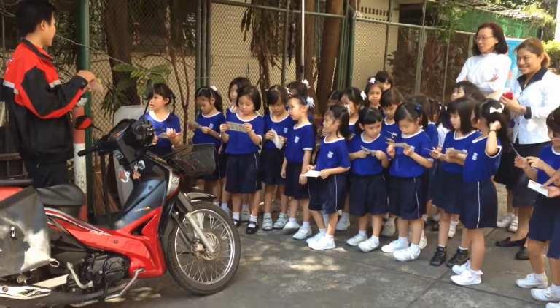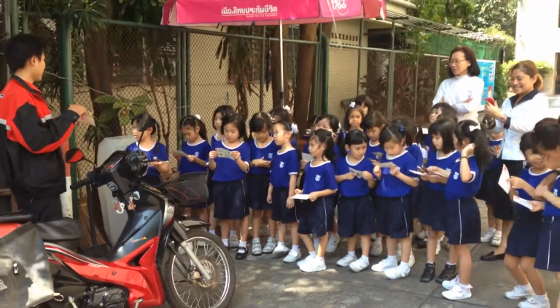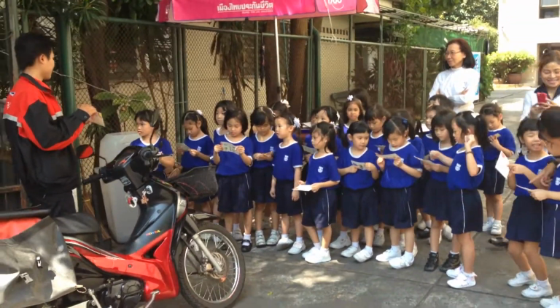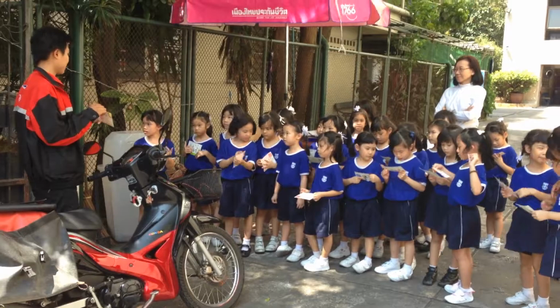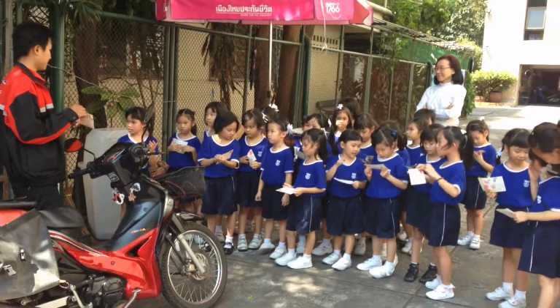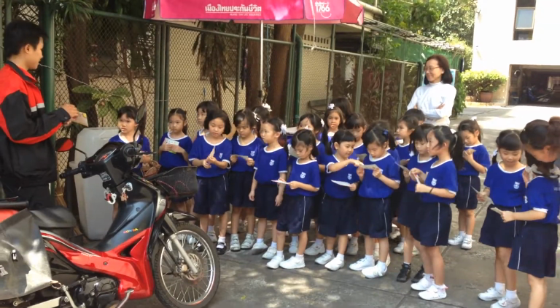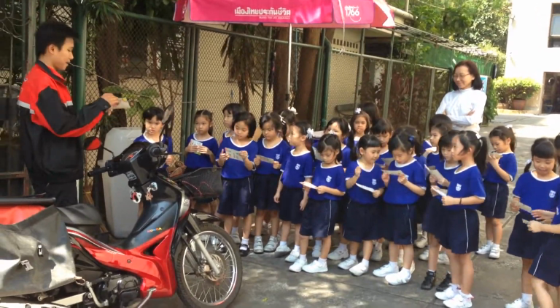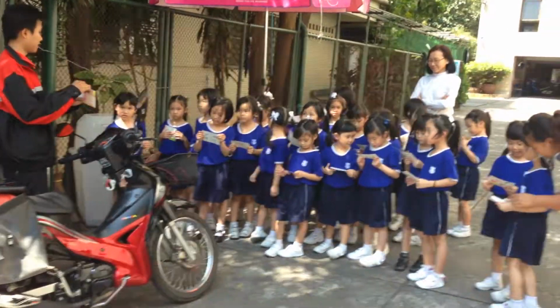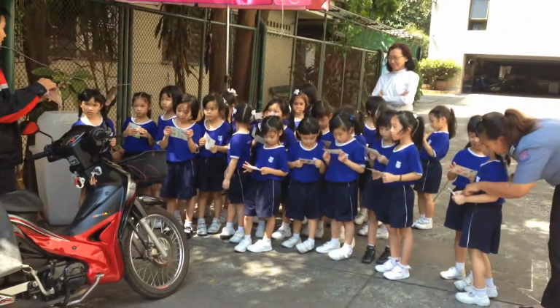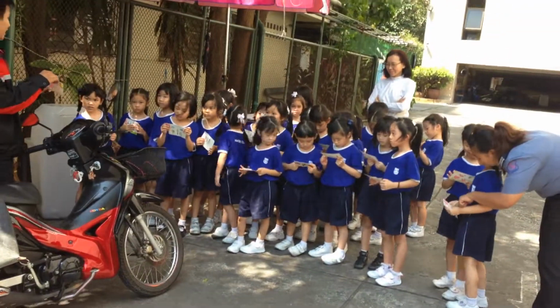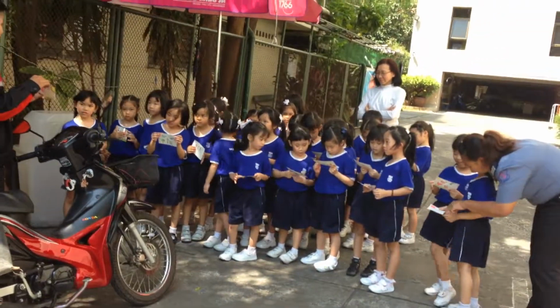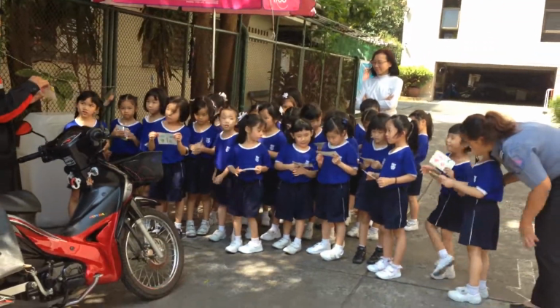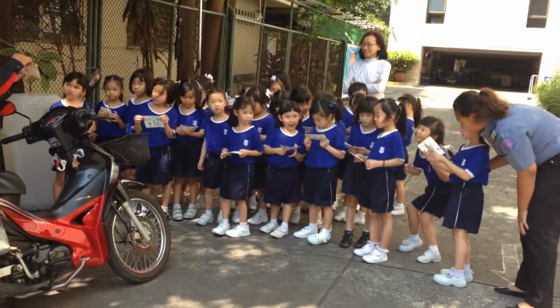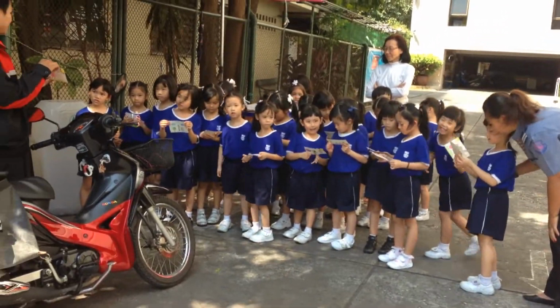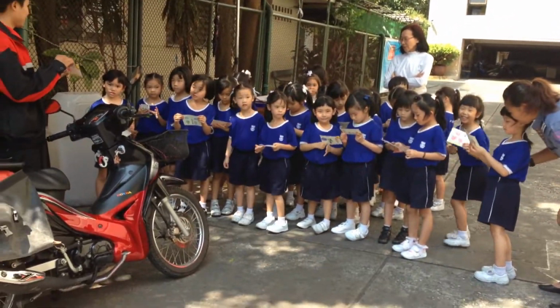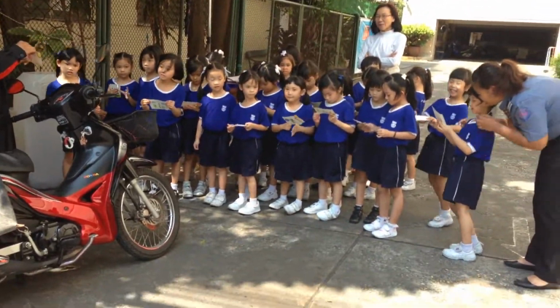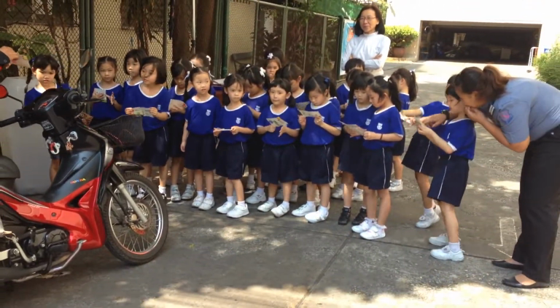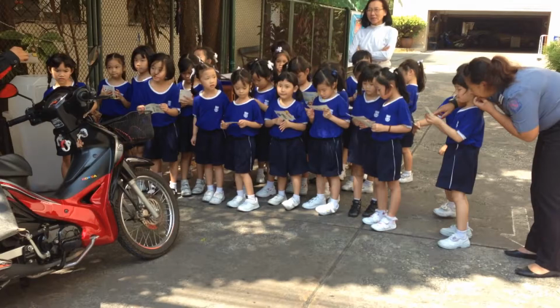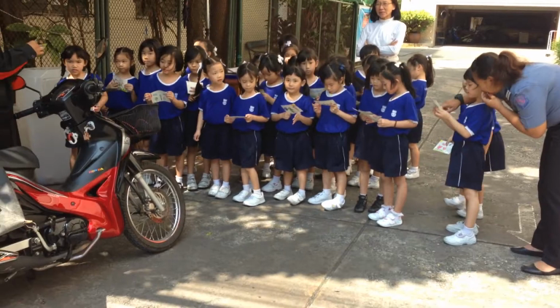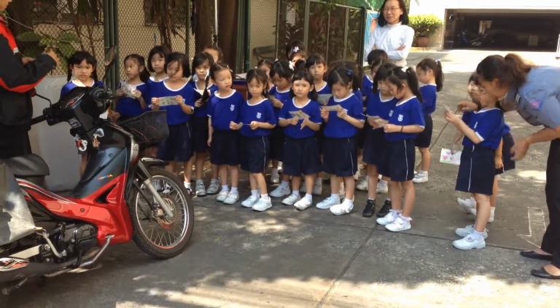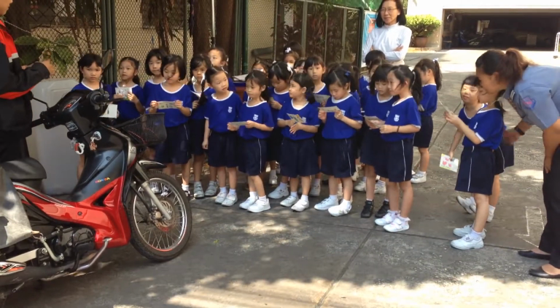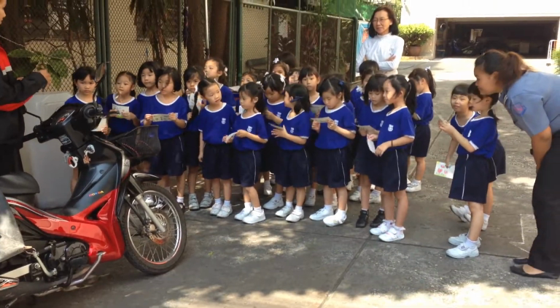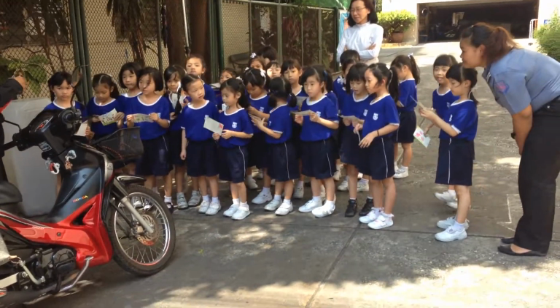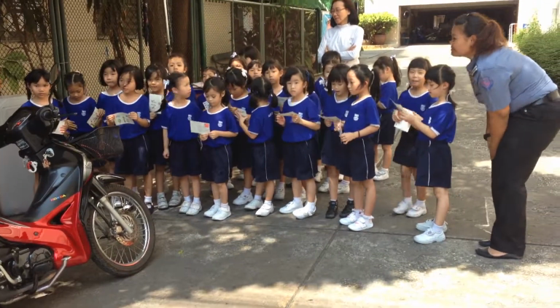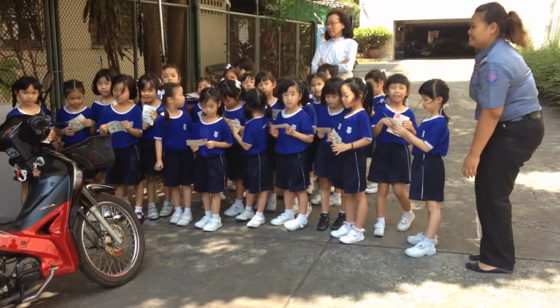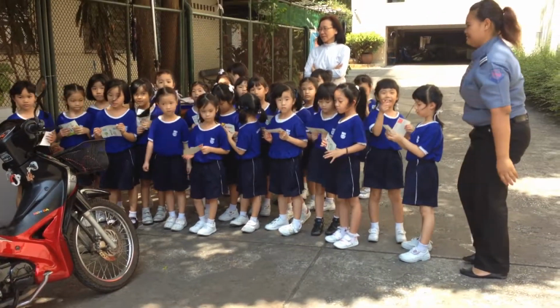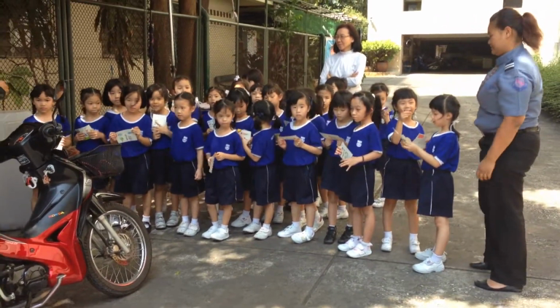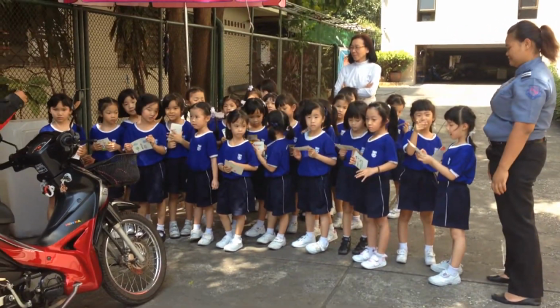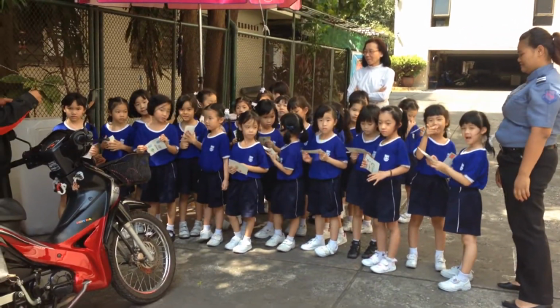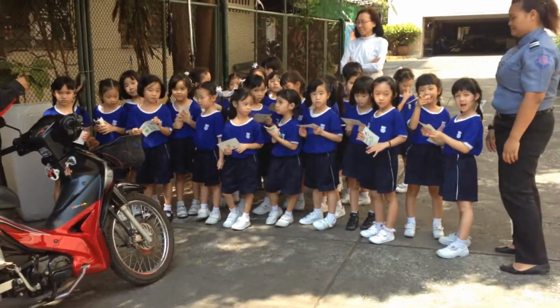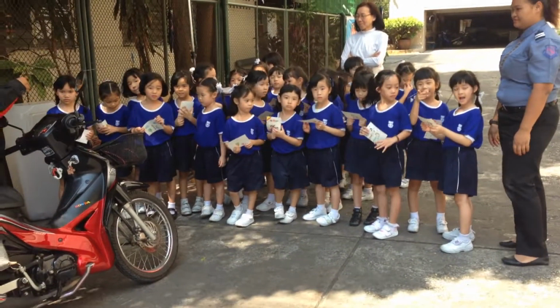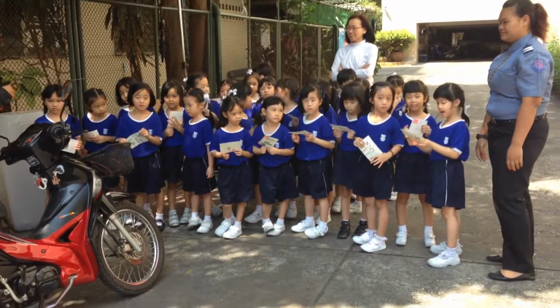Do you speak English? A little. What are they doing? They send mail. She's showing them how to send mail. Yes, send mail from home. Very good.